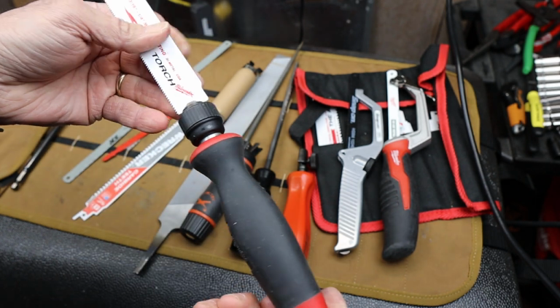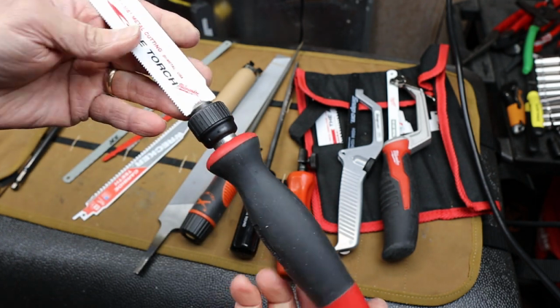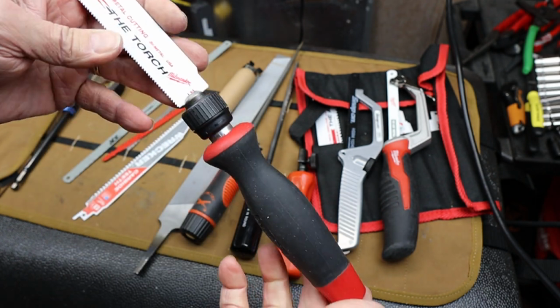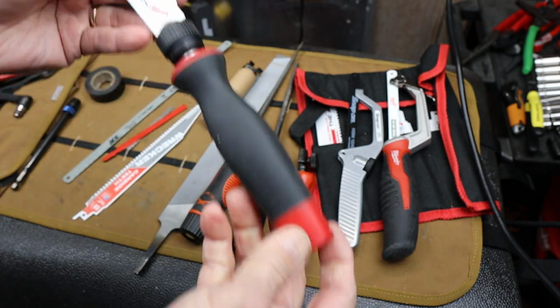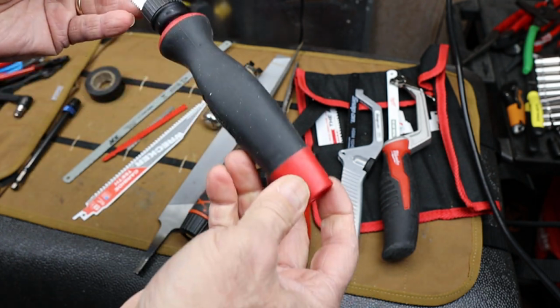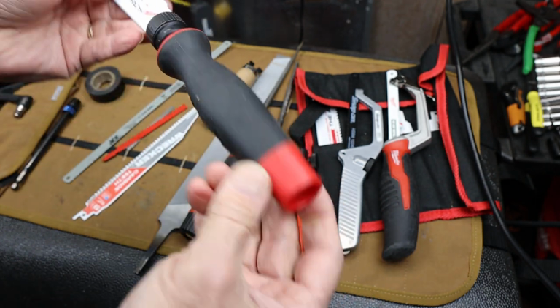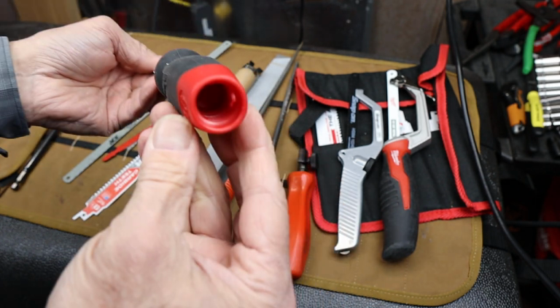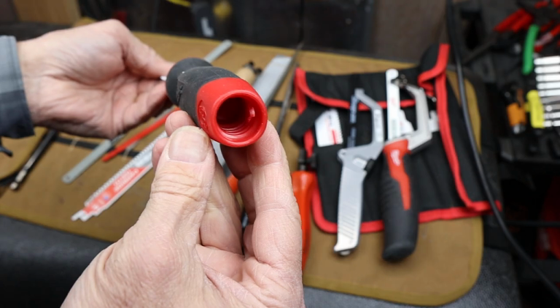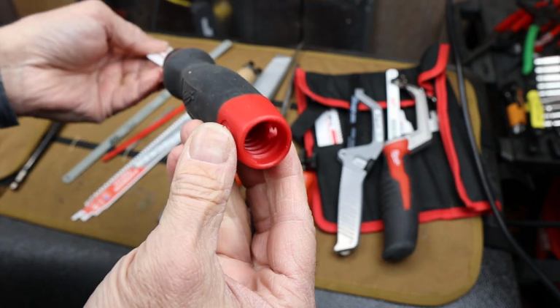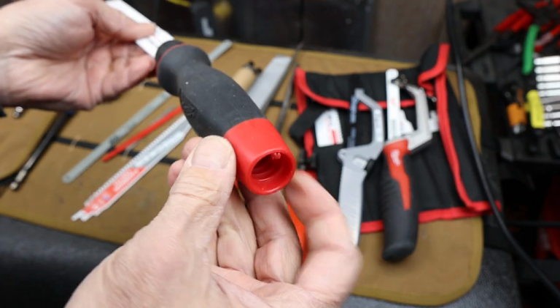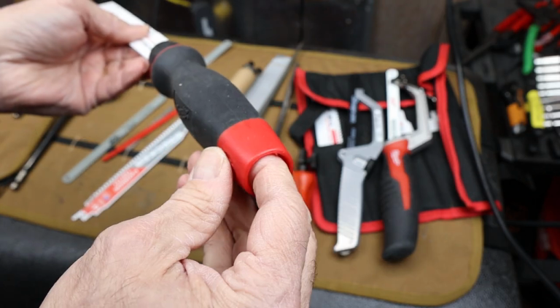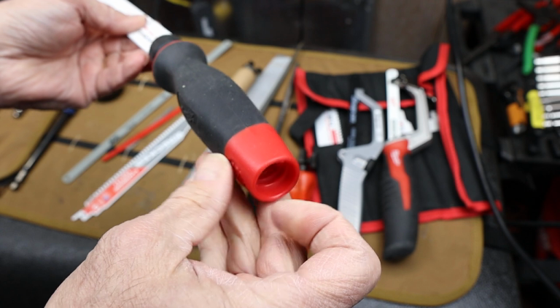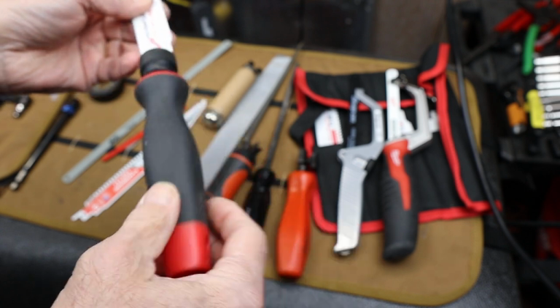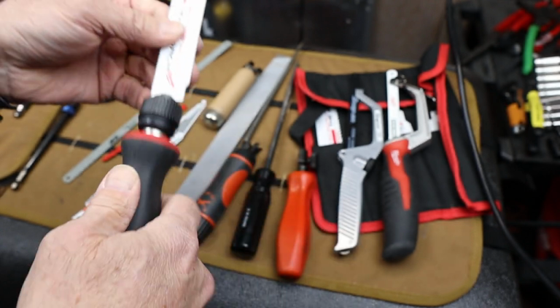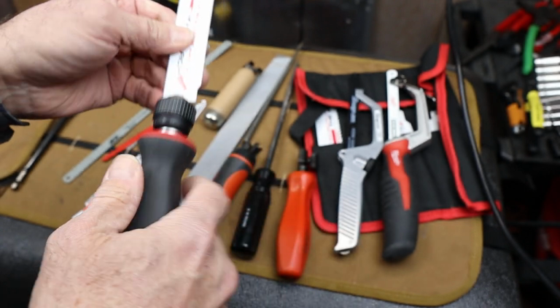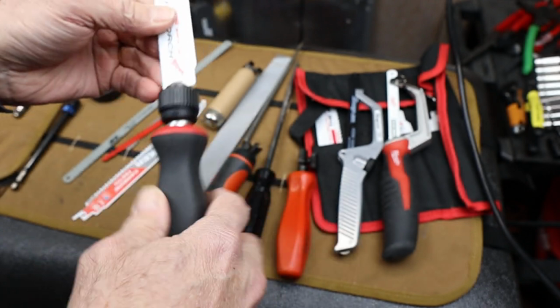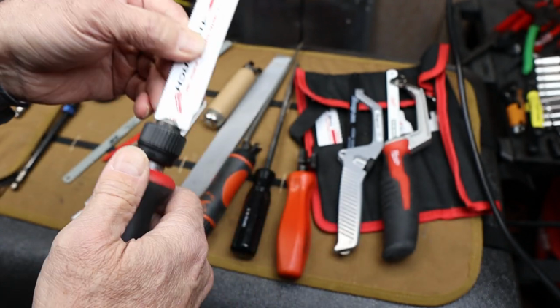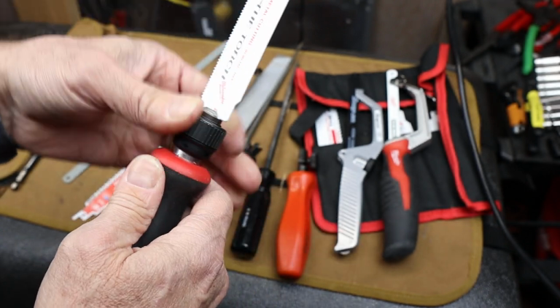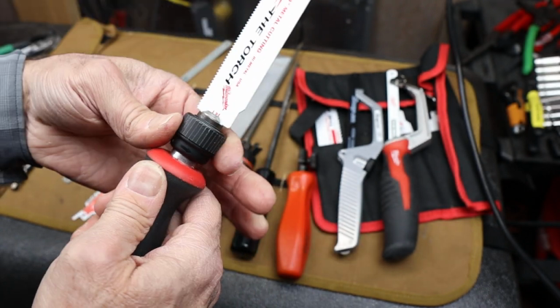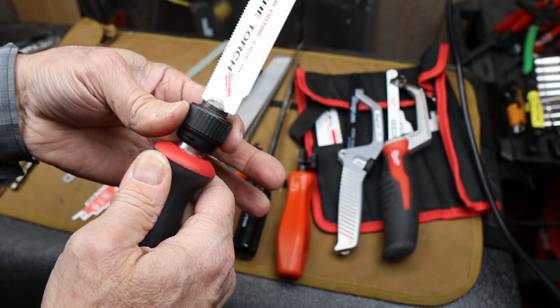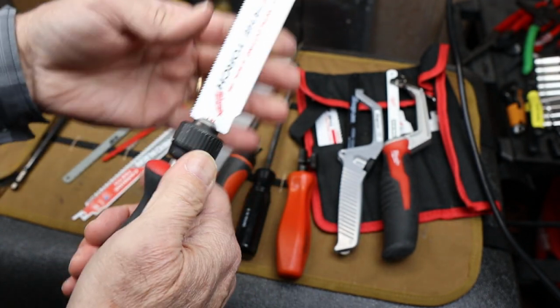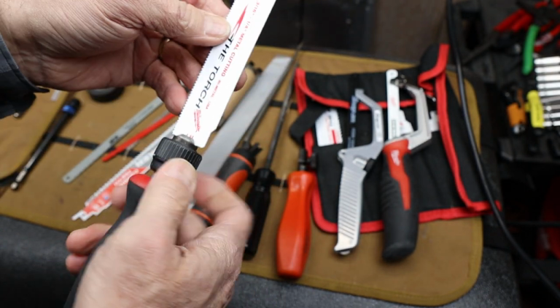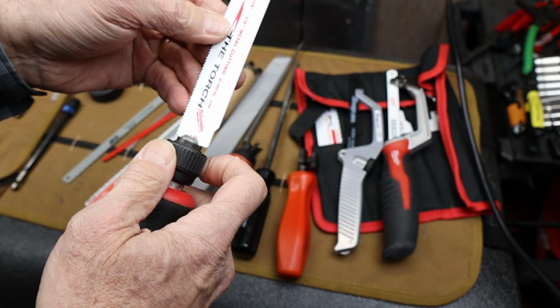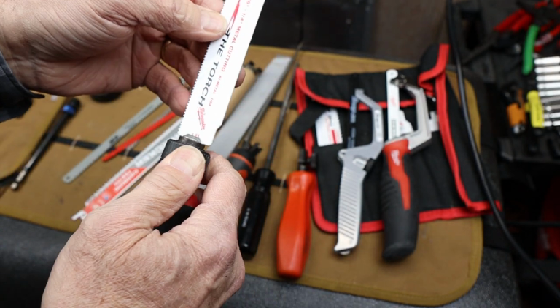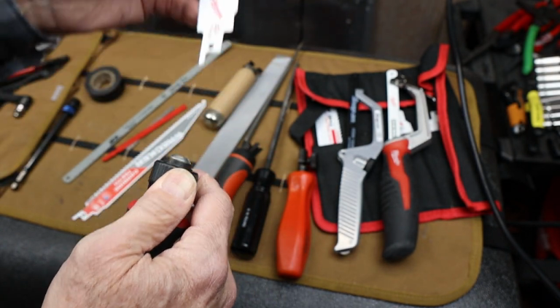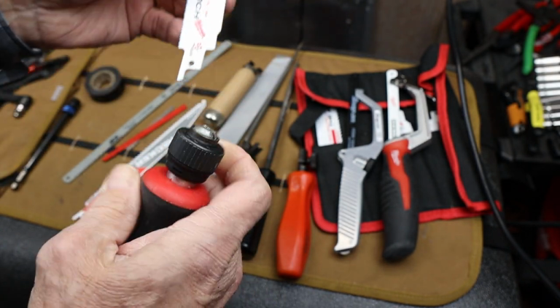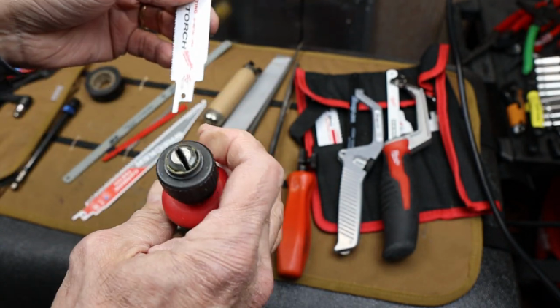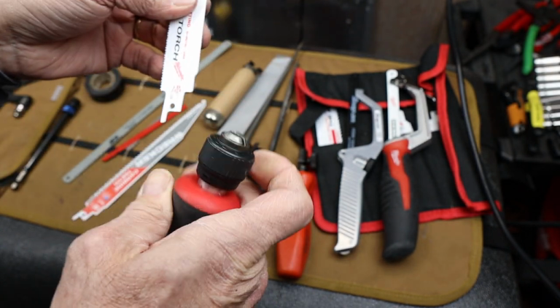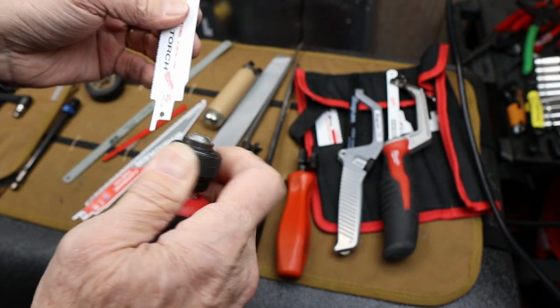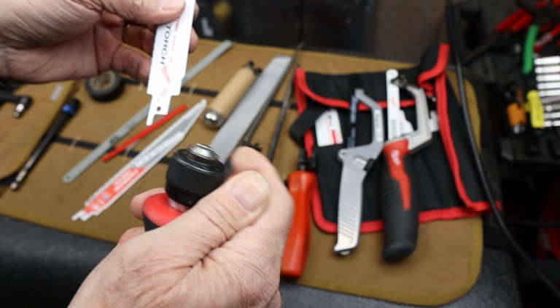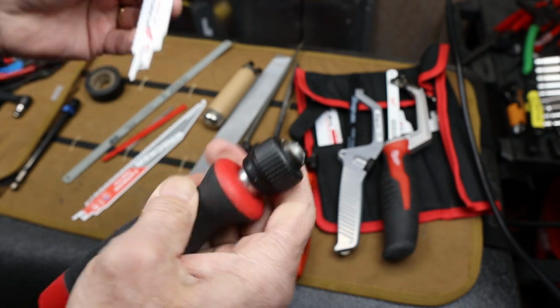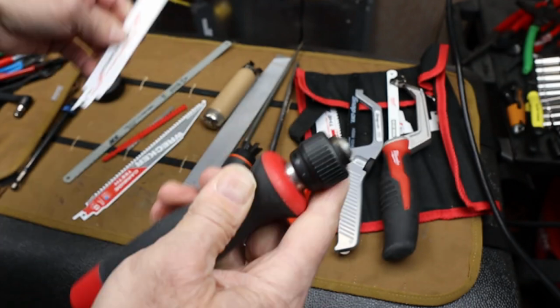They don't make this anymore — I wish they did. It's threaded on the back but it uses the standard Sawzall-style locking ring.